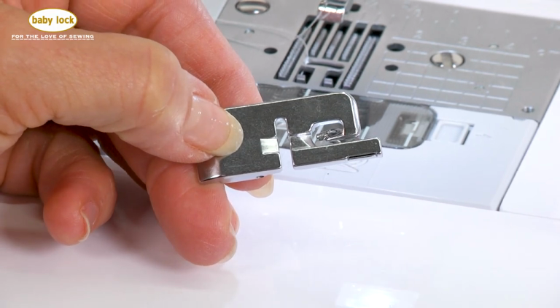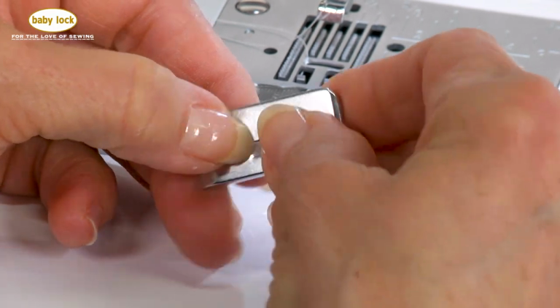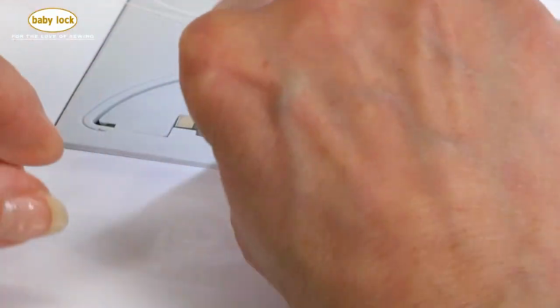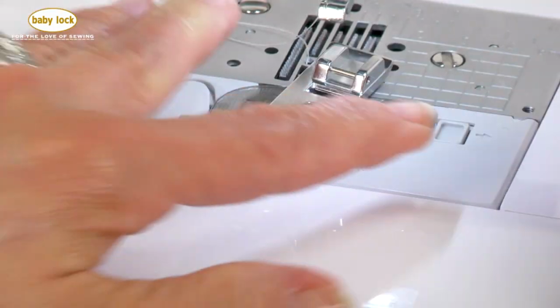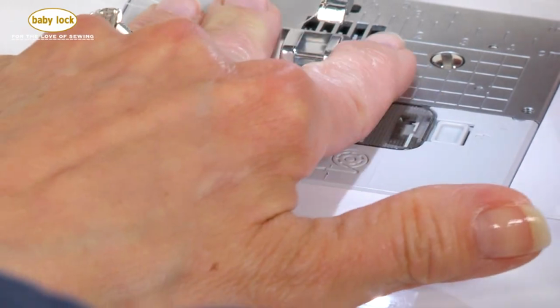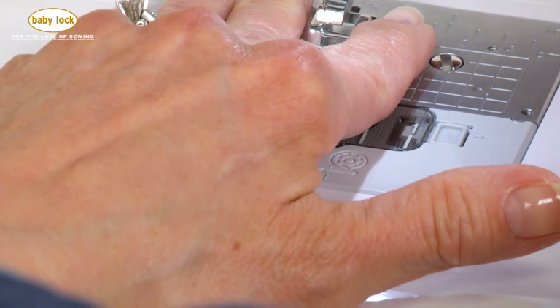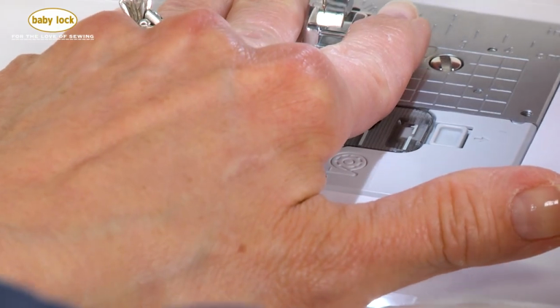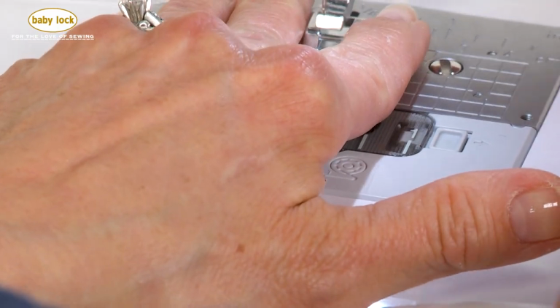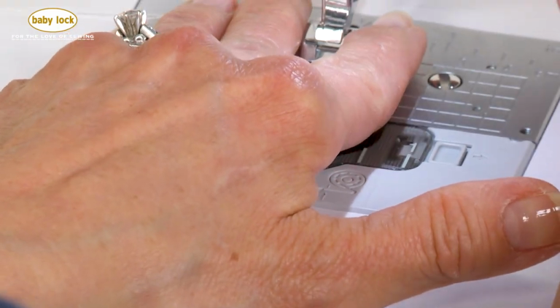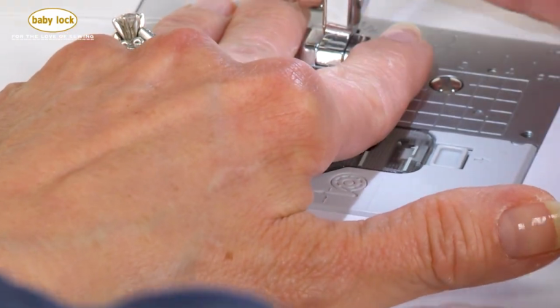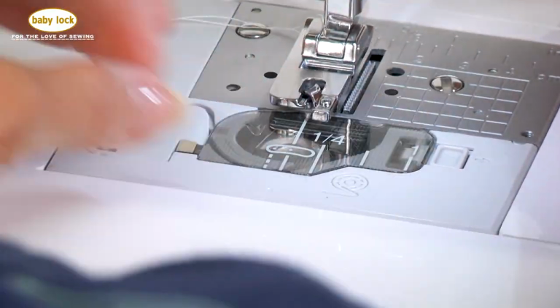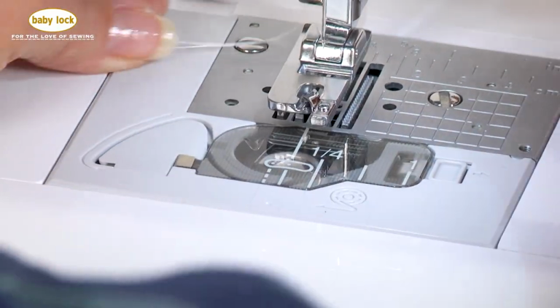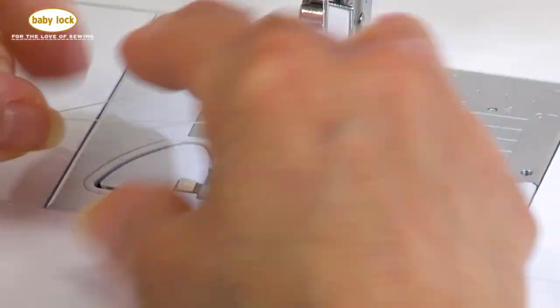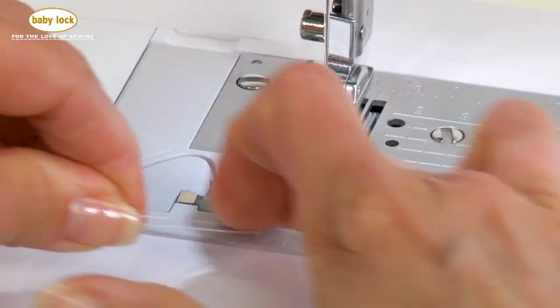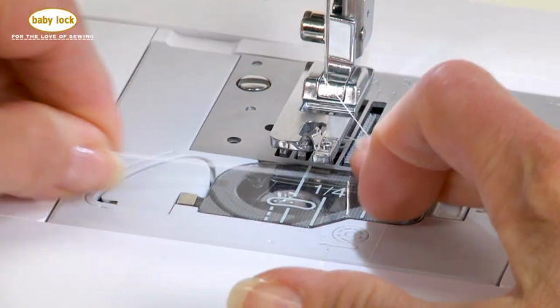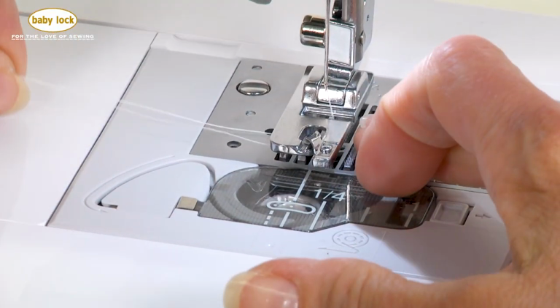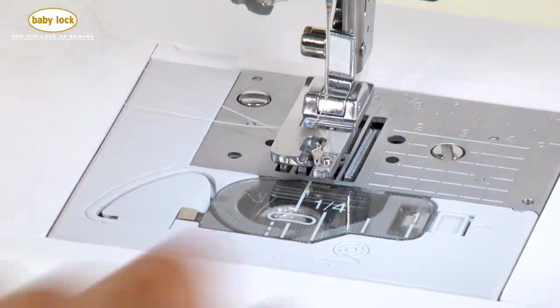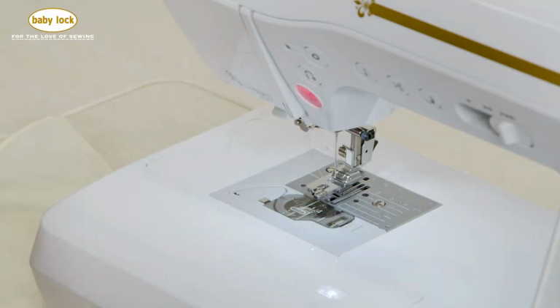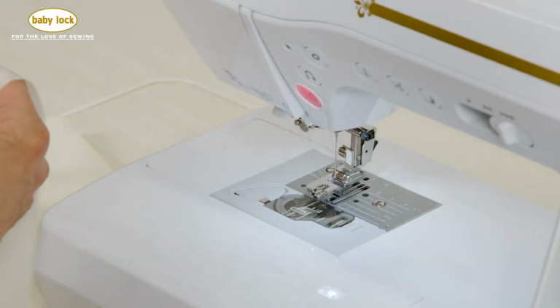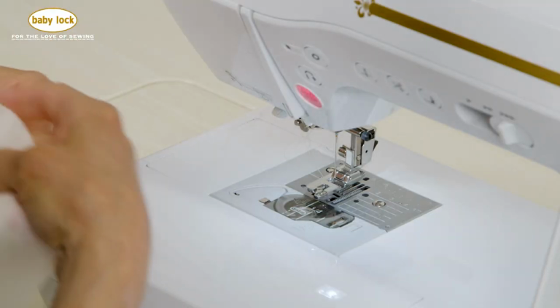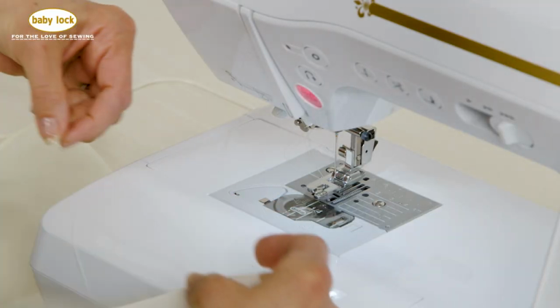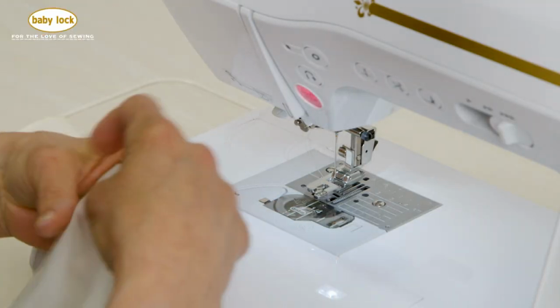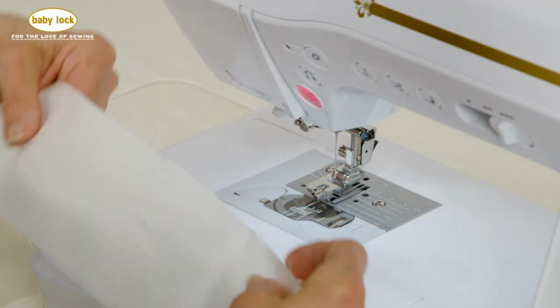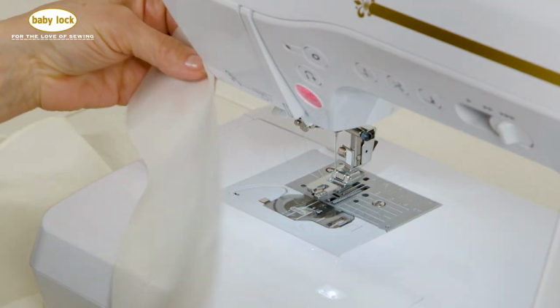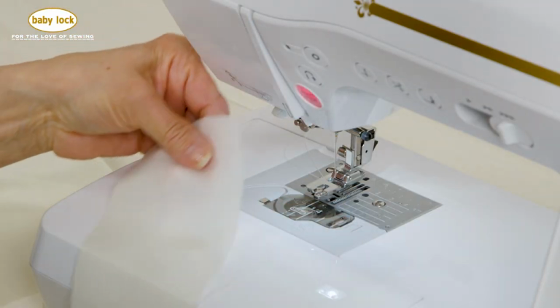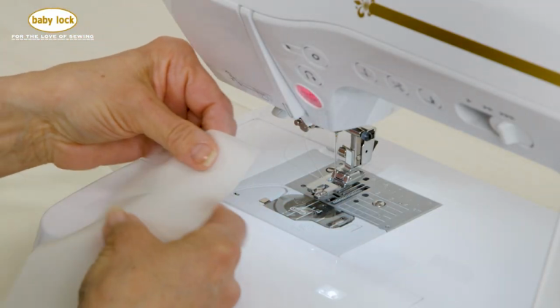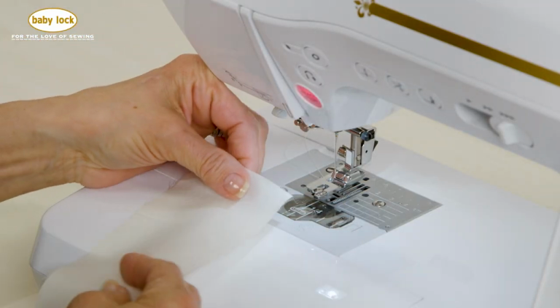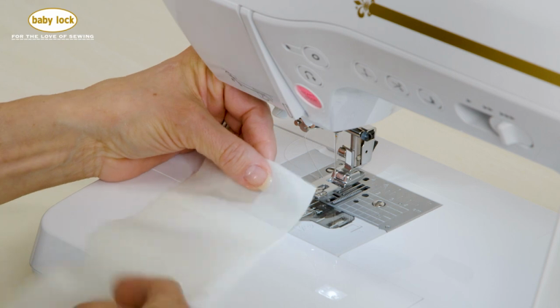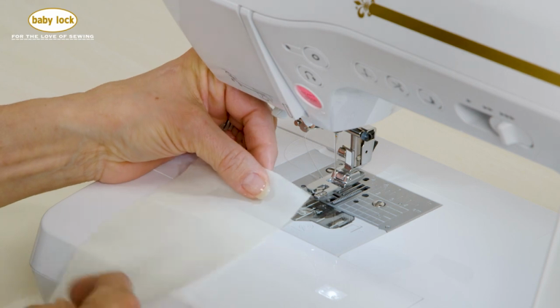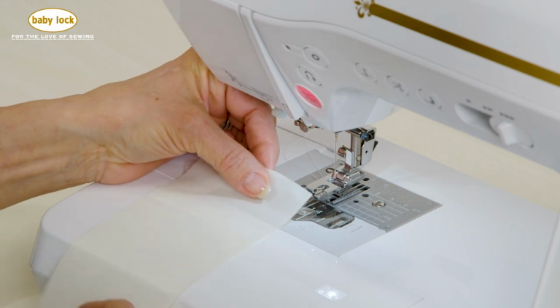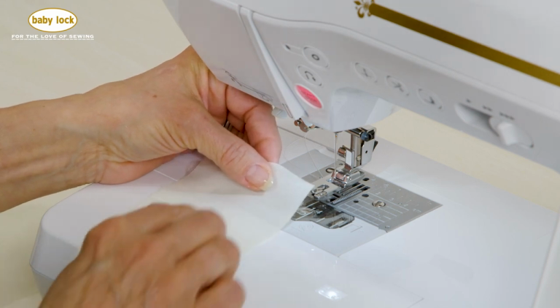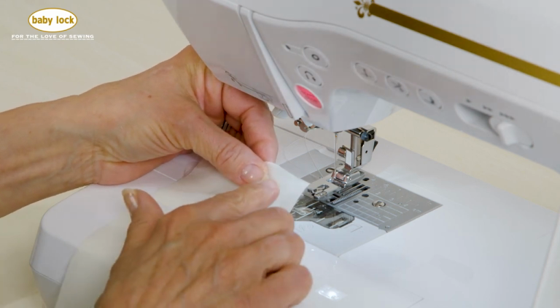Now I'm going to start by just putting the foot on my machine, and then I'm going to grab my fabric, and I'm going to begin using this nice piece of very fluid fabric, much like you would want to be able to stitch on.